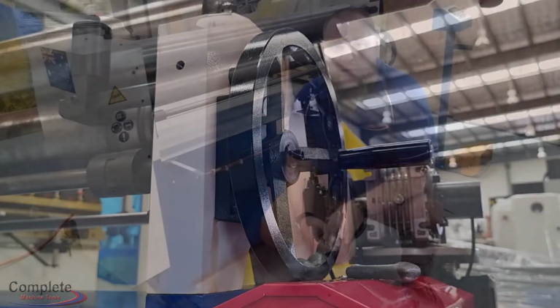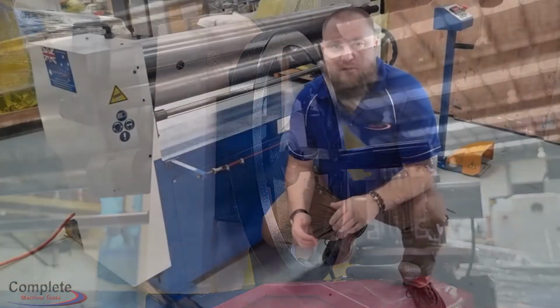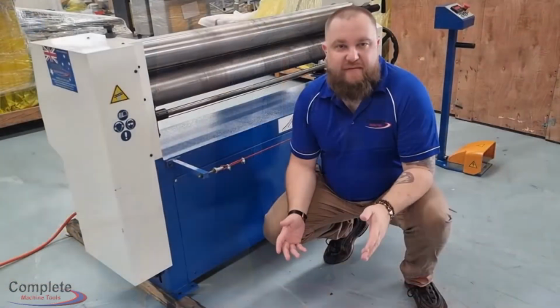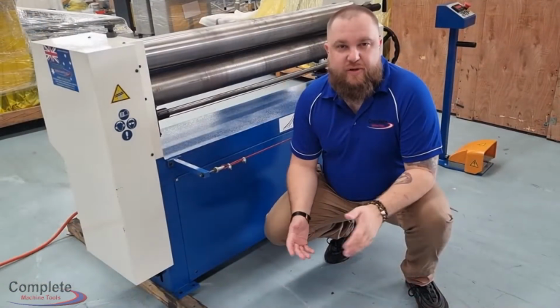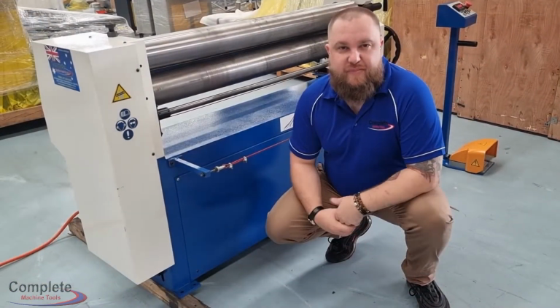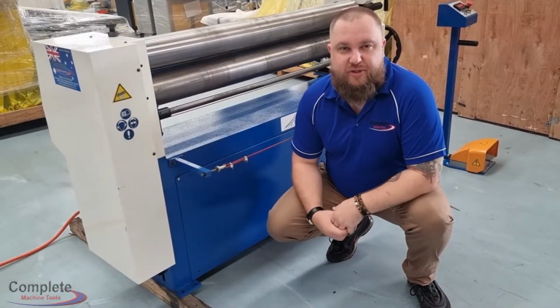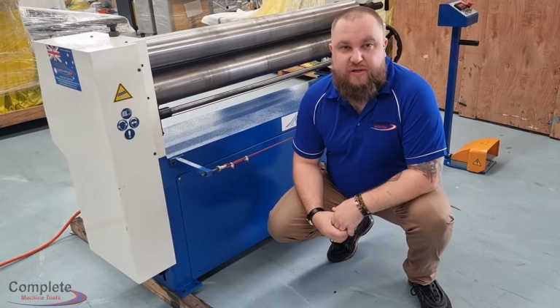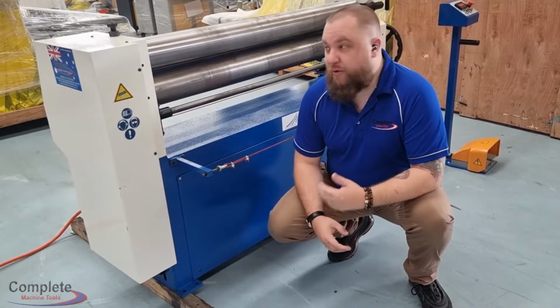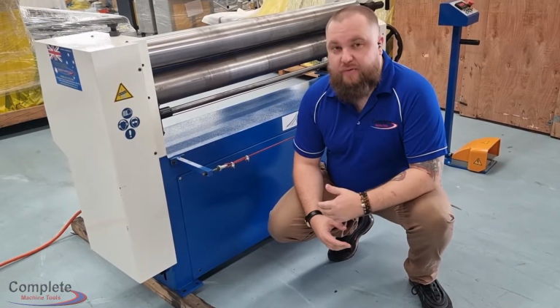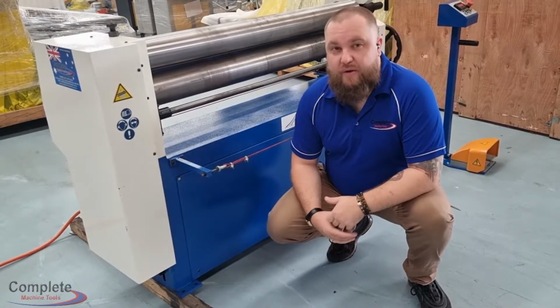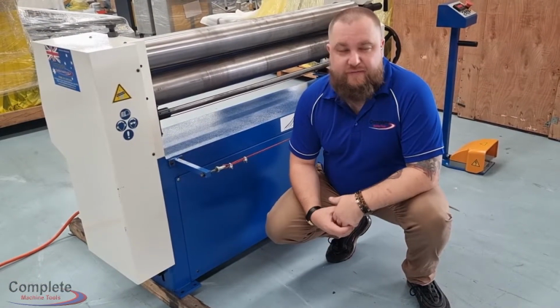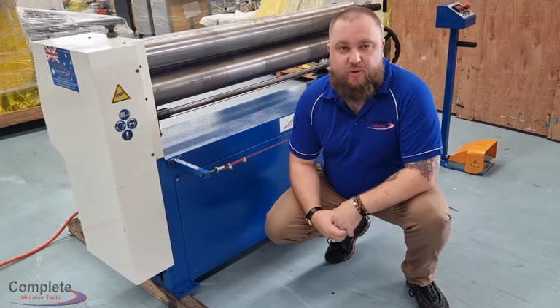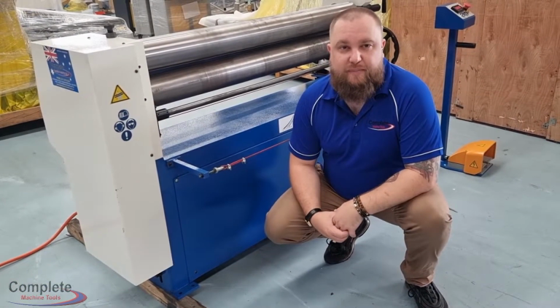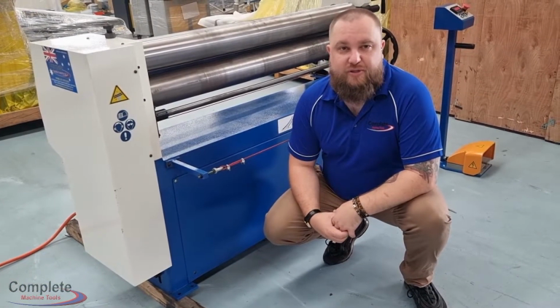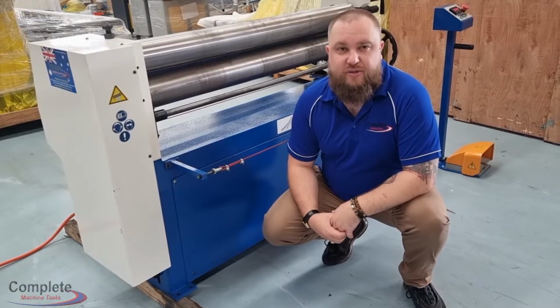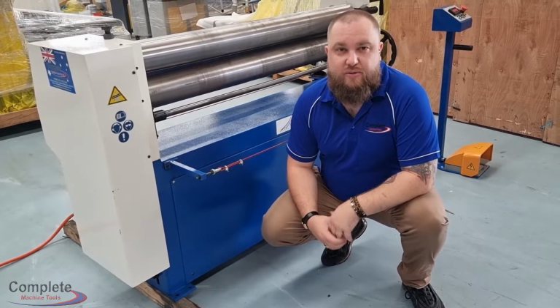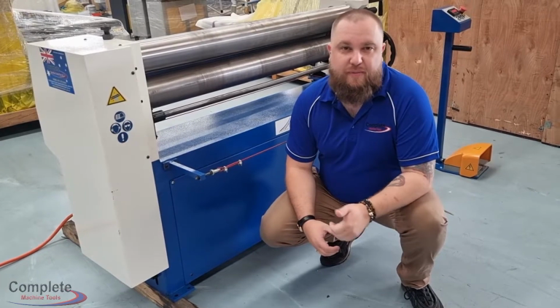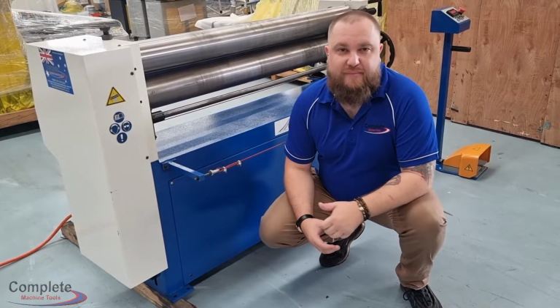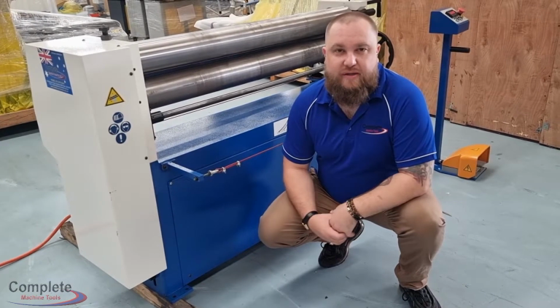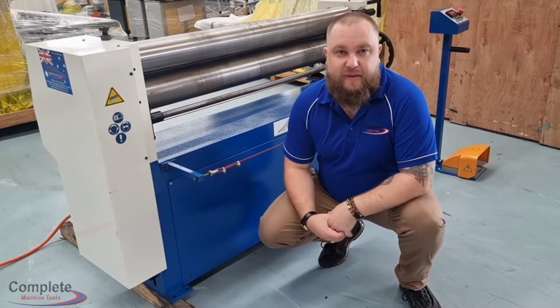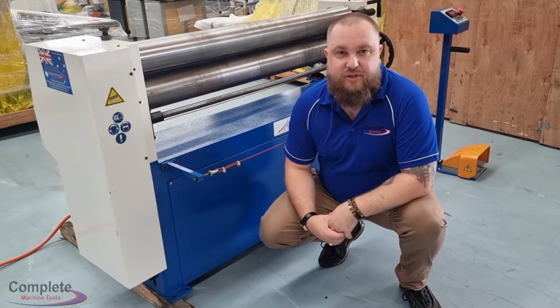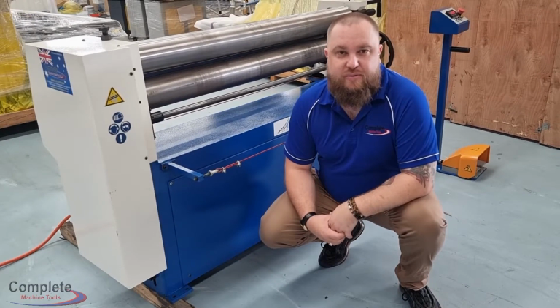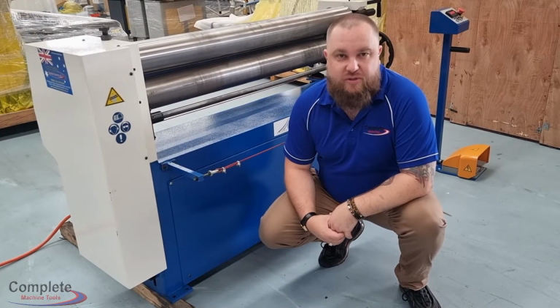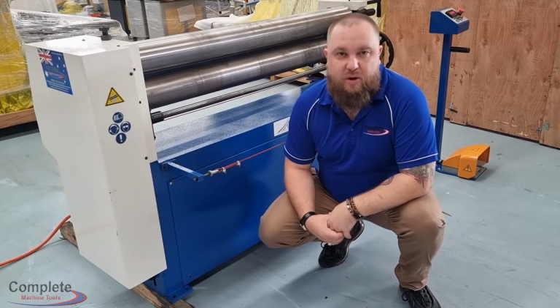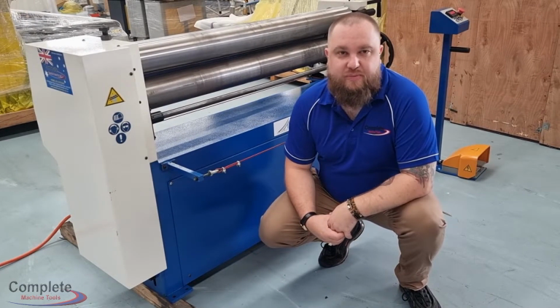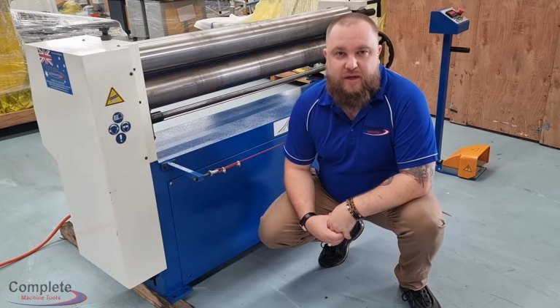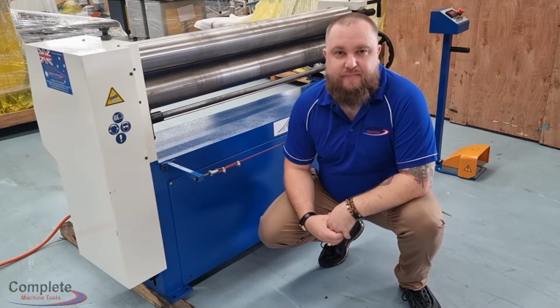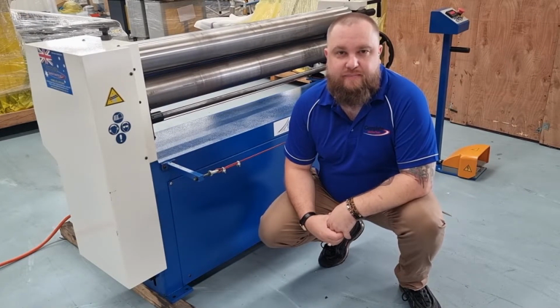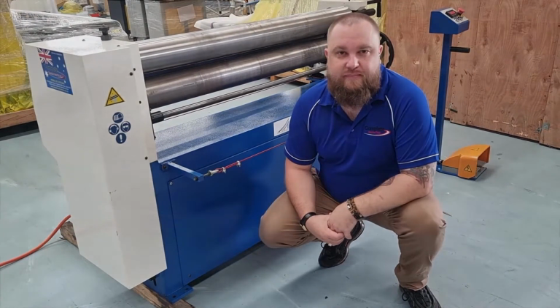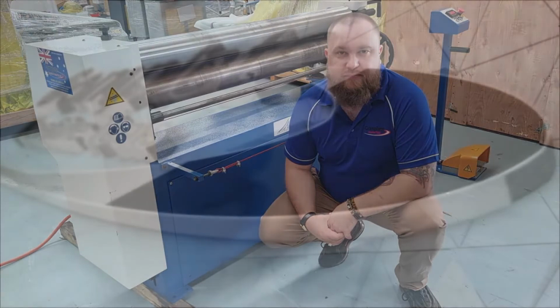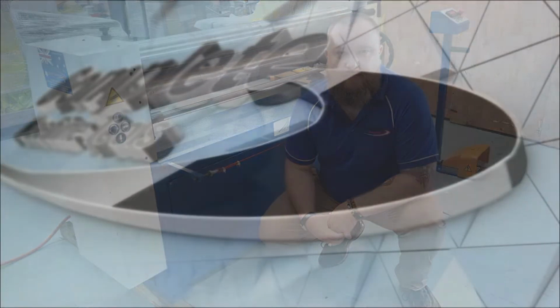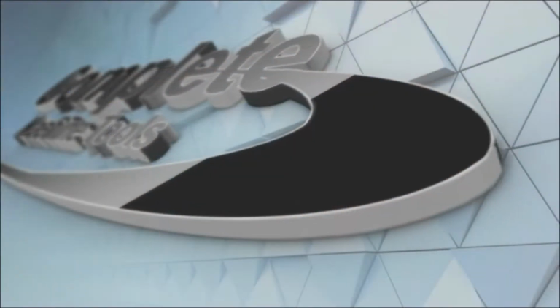If you have any questions about the machine or you're after a quote, give us a call at Complete Machine Tools or jump on the website at www.completemachinetools.com.au. Thank you.